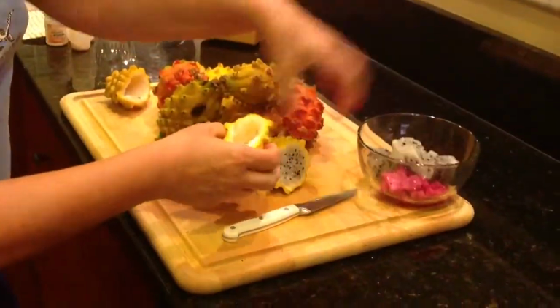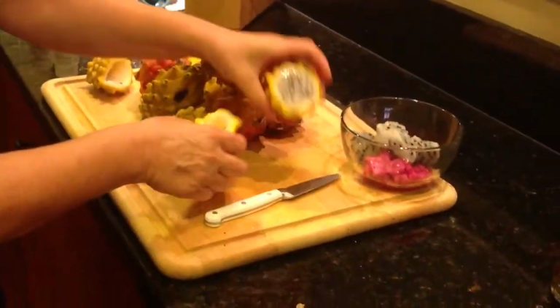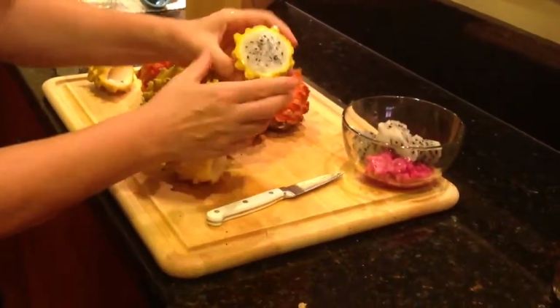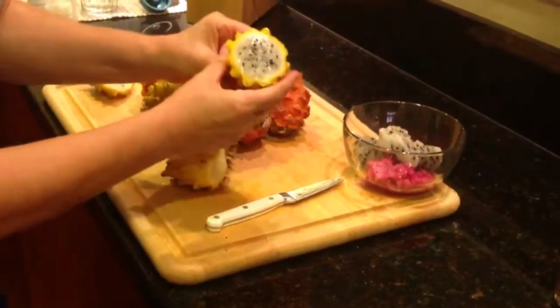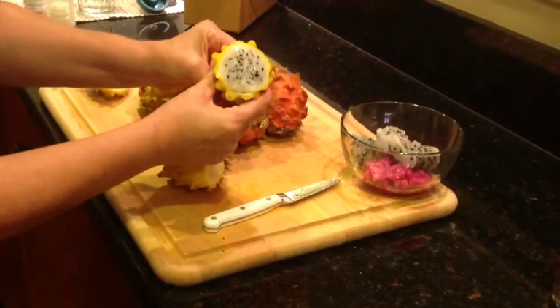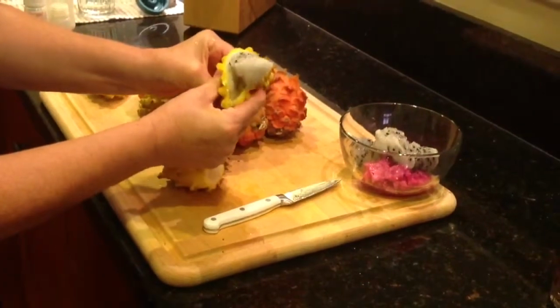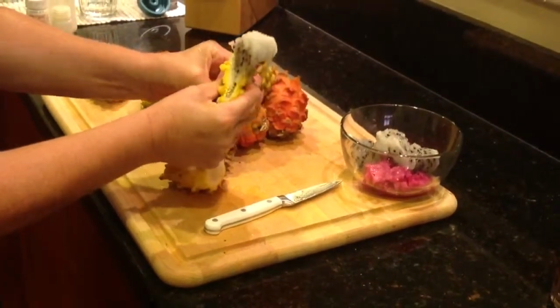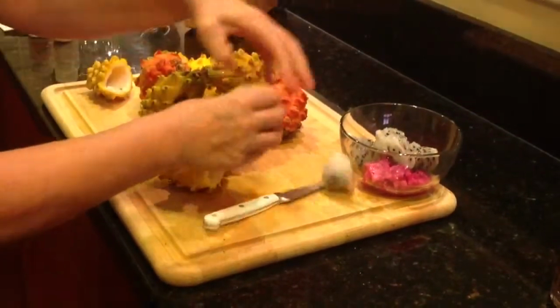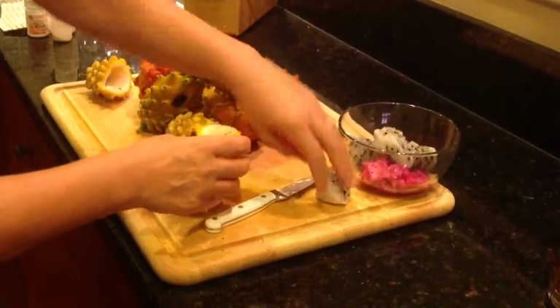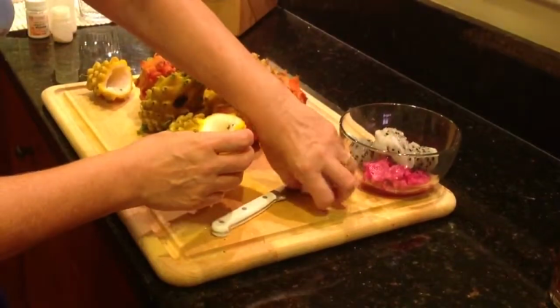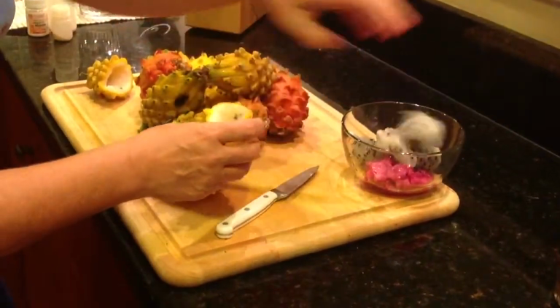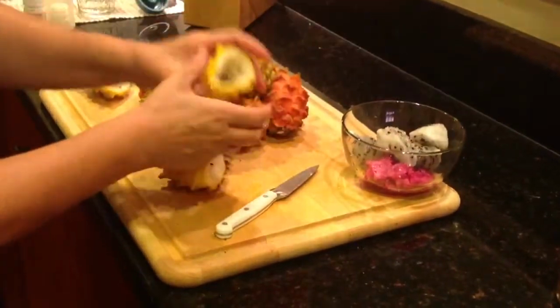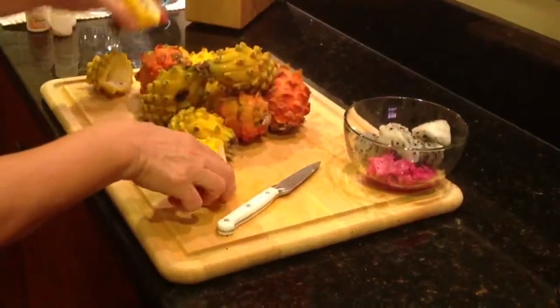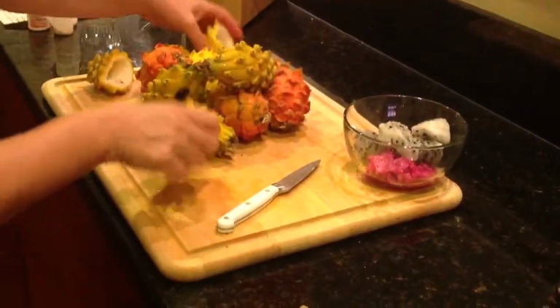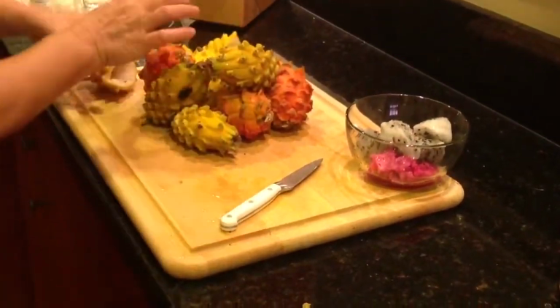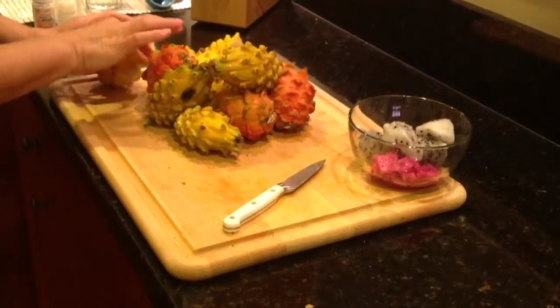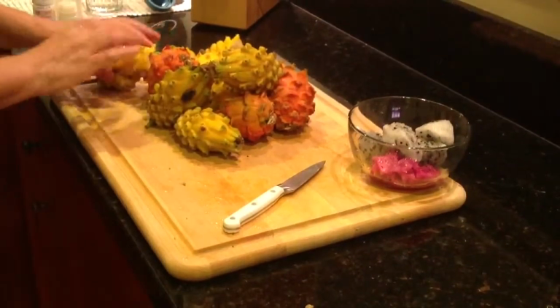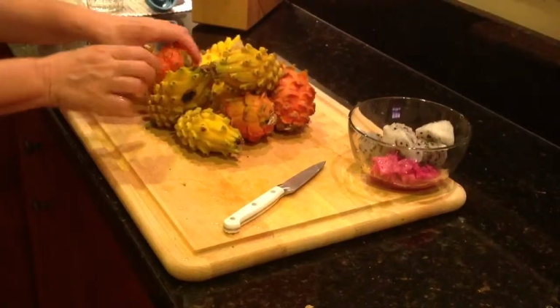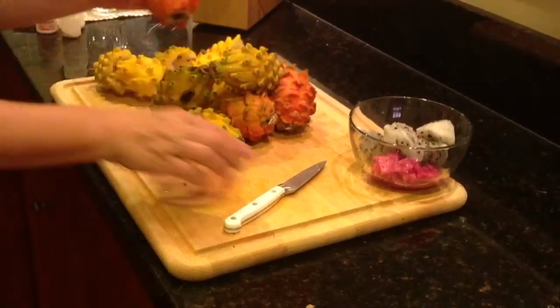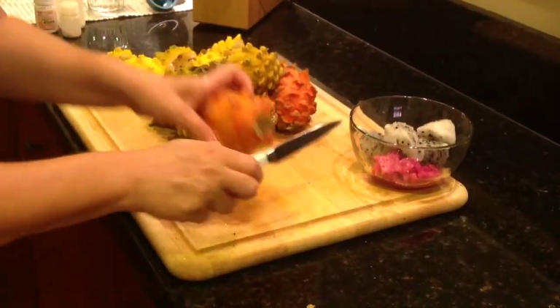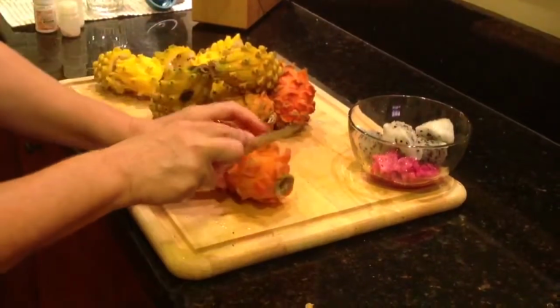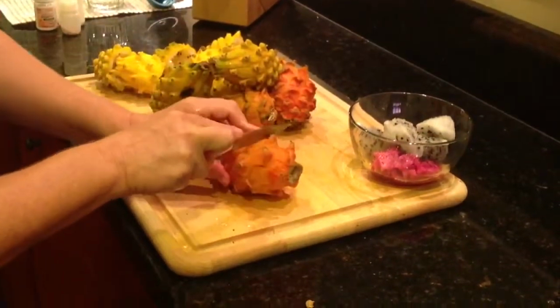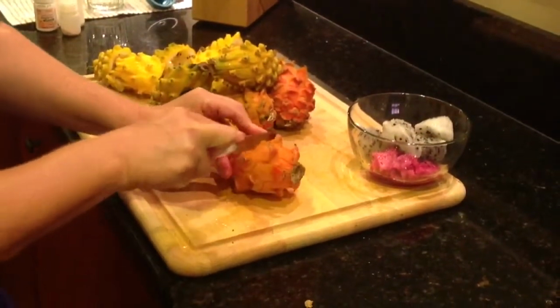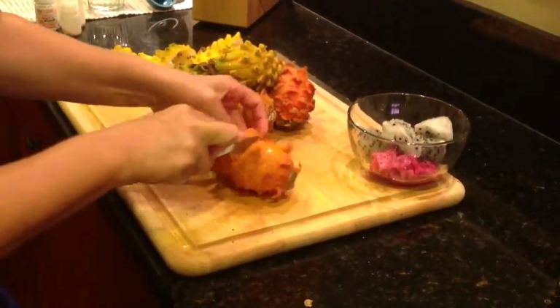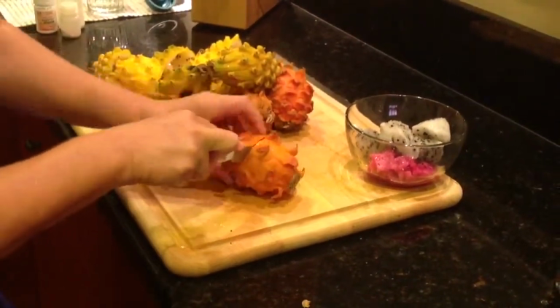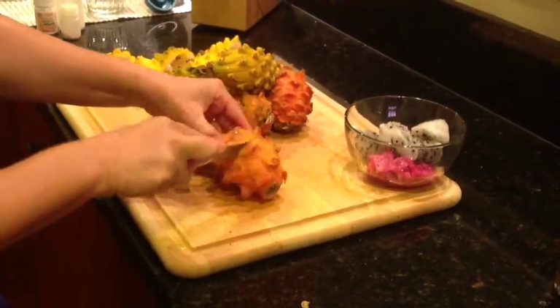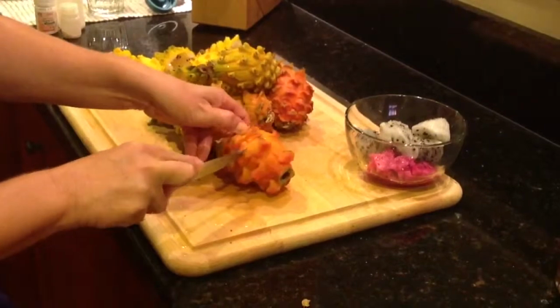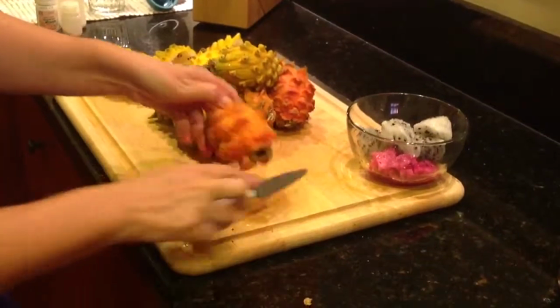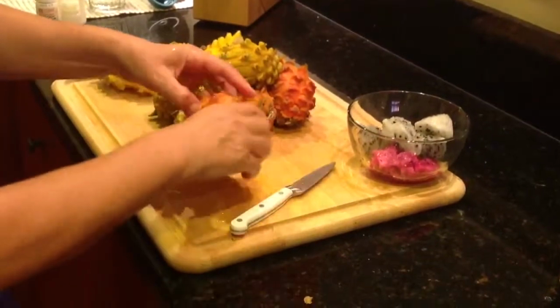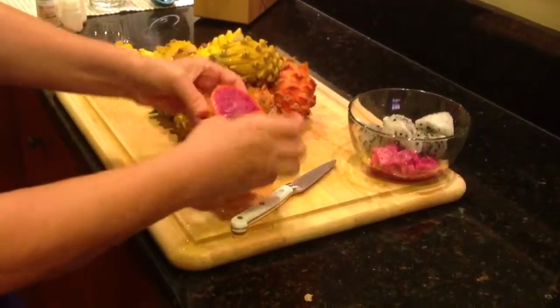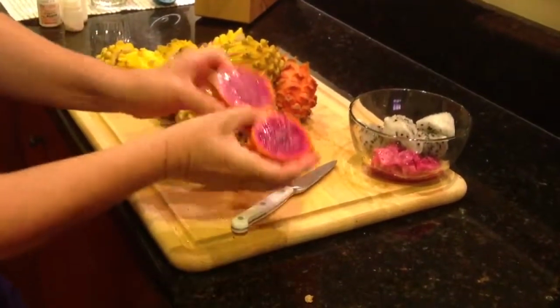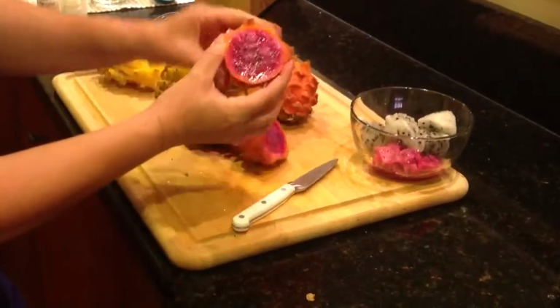They're super delicious. I bought them here at the farmer's market a few days ago. They also come in ruby — I'll show you a ruby one. Isn't that beautiful?